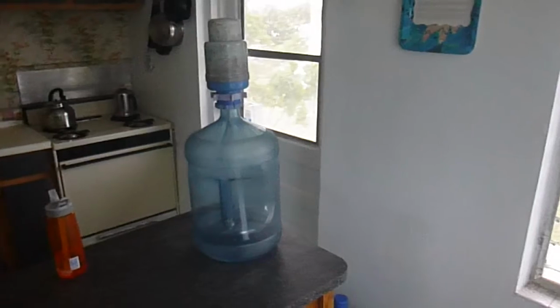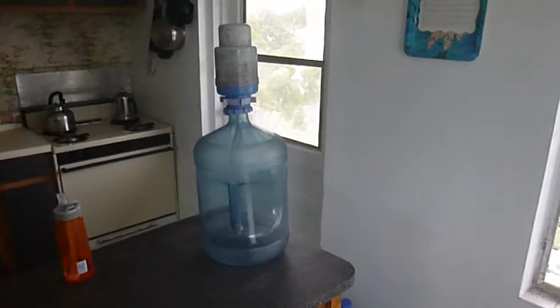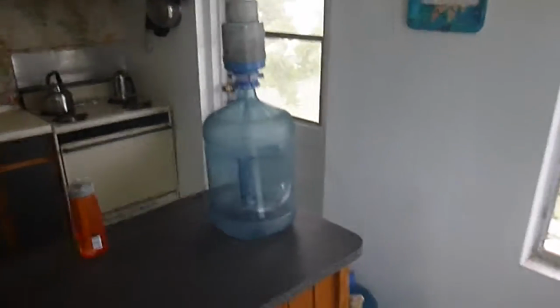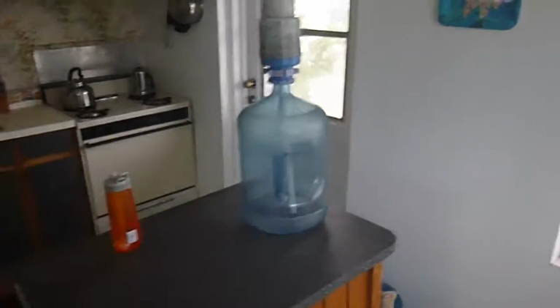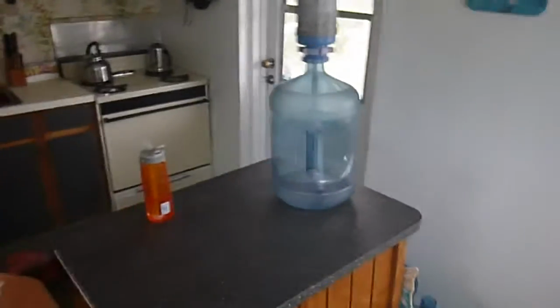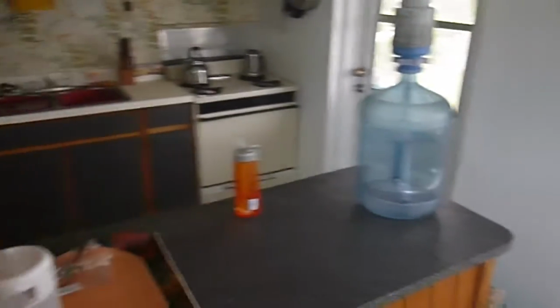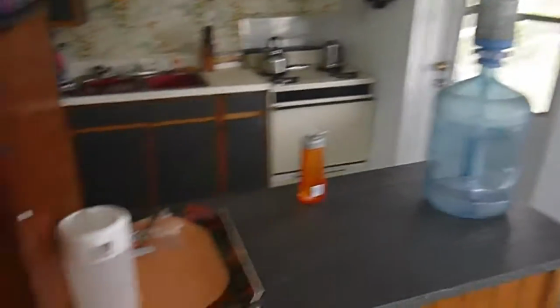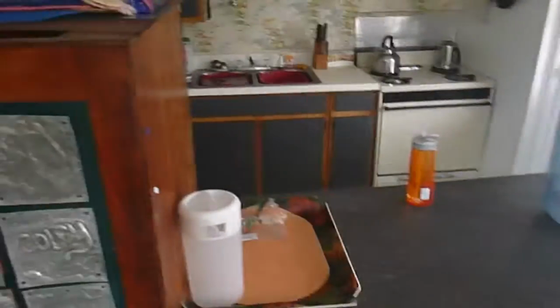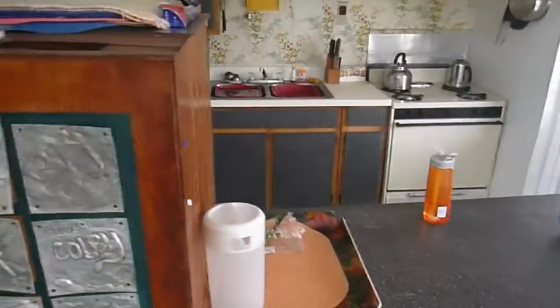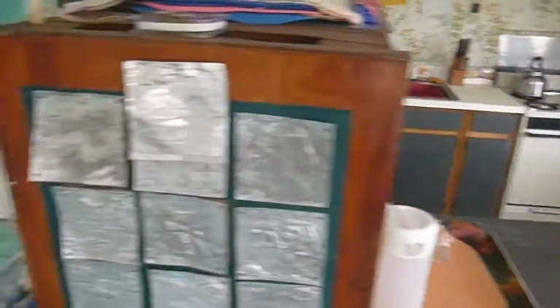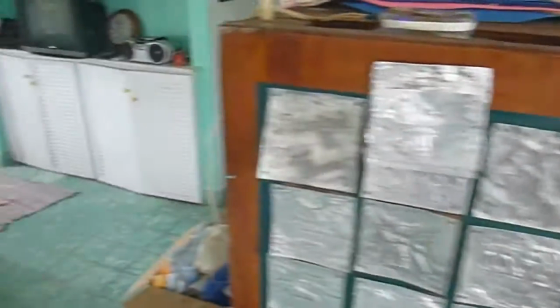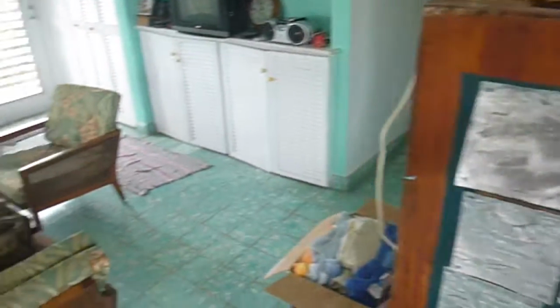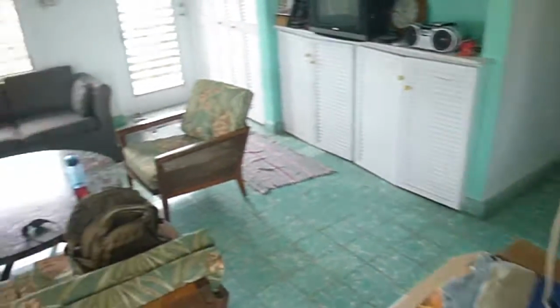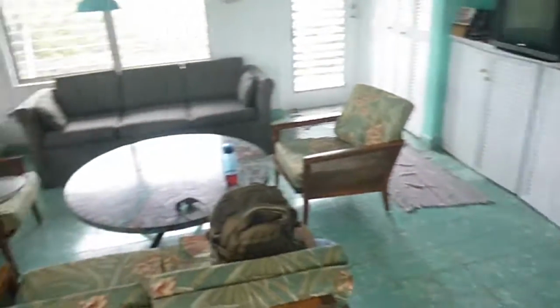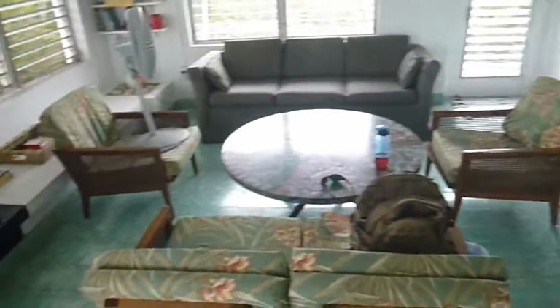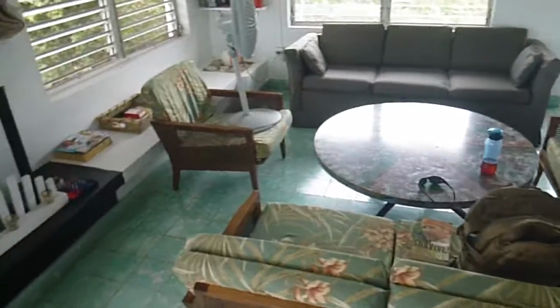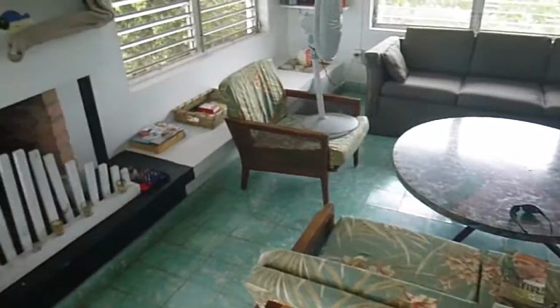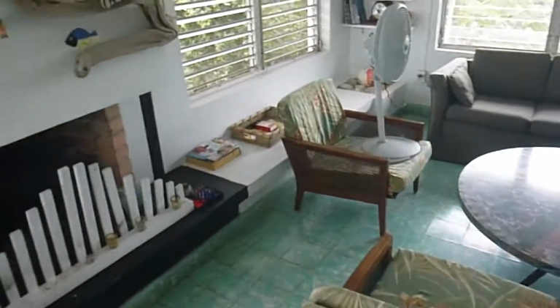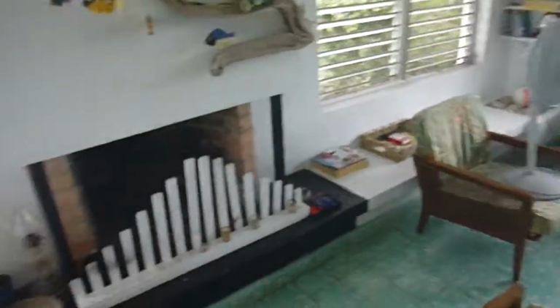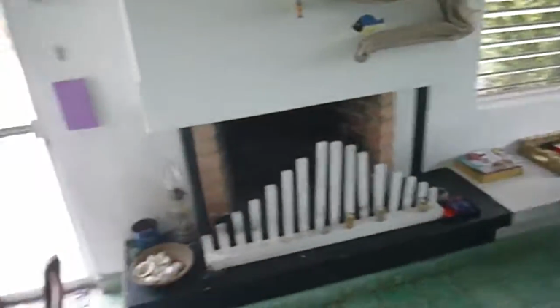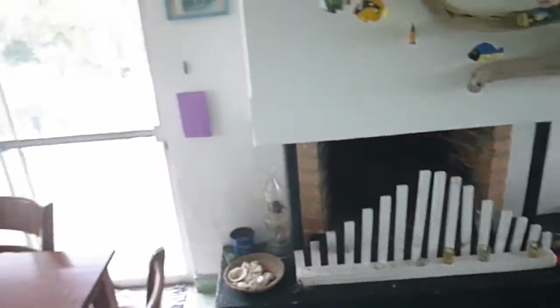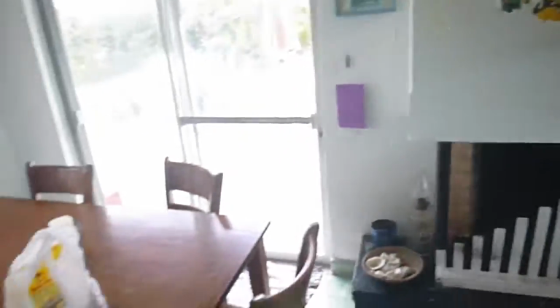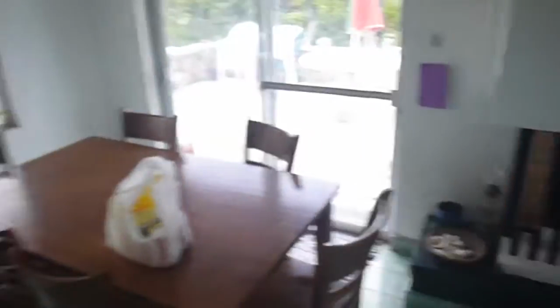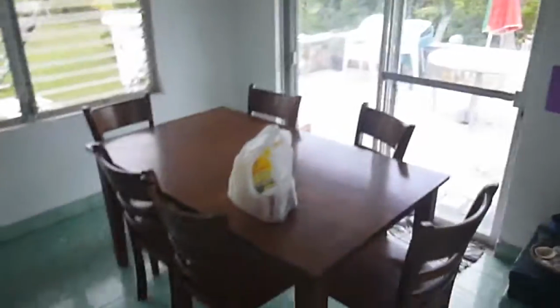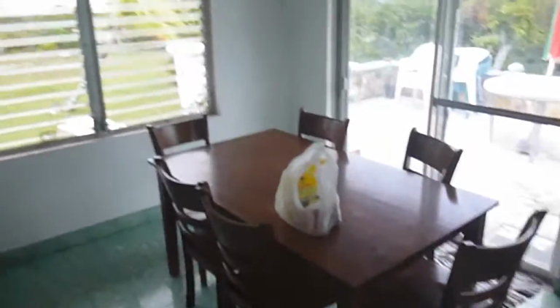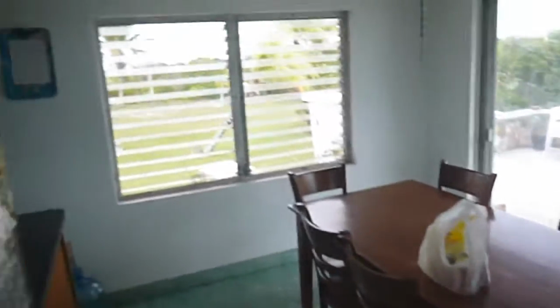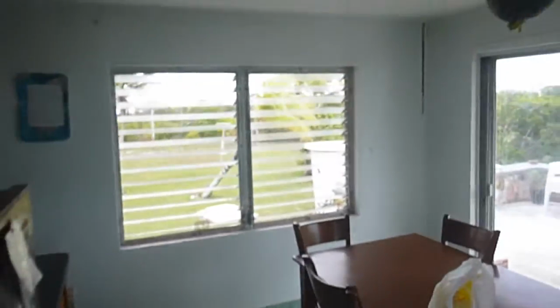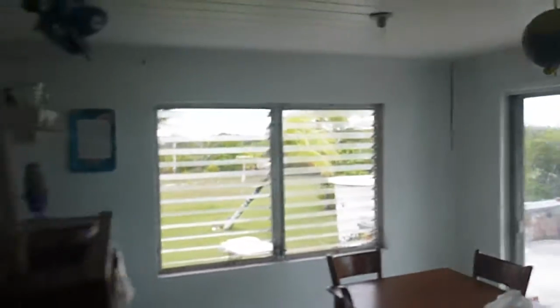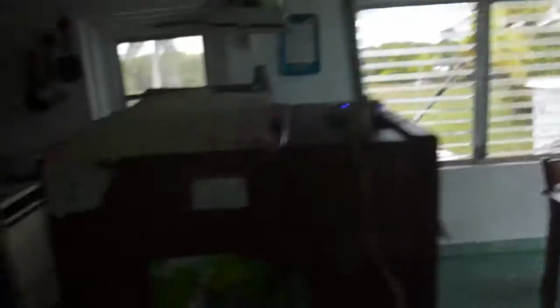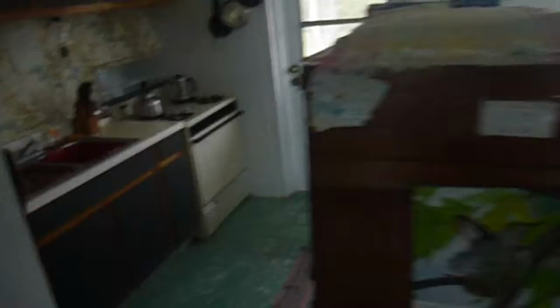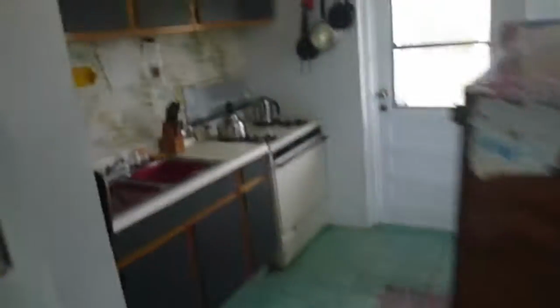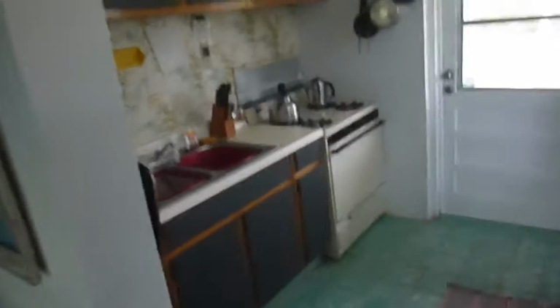This is the house on Little Dead Man's Cay. Pretty comfortable. The toughest part is just dealing with the bugs.